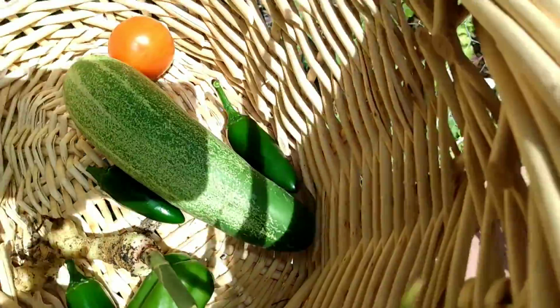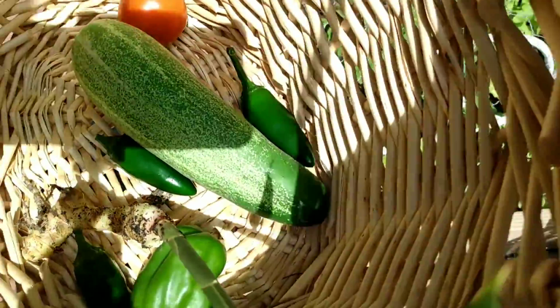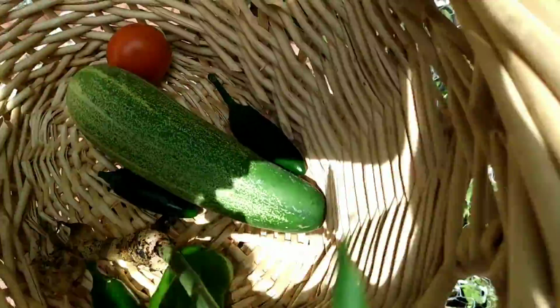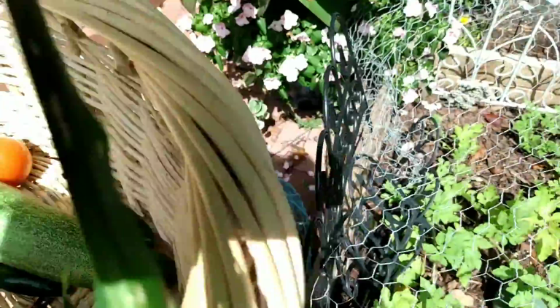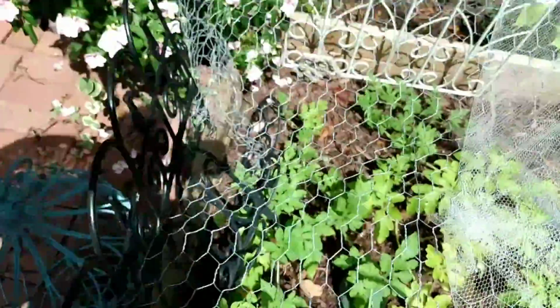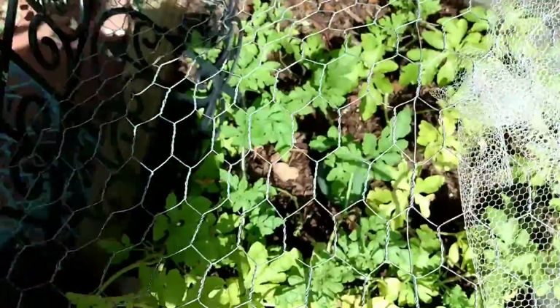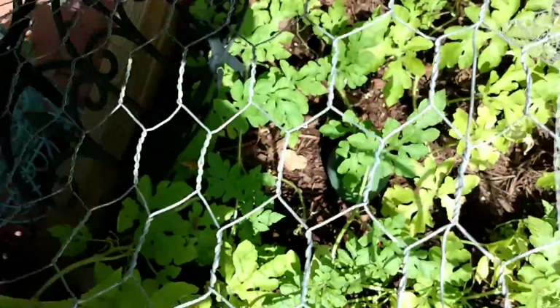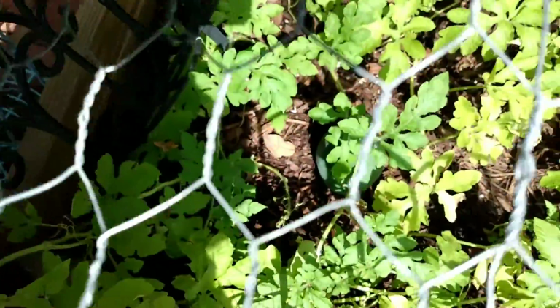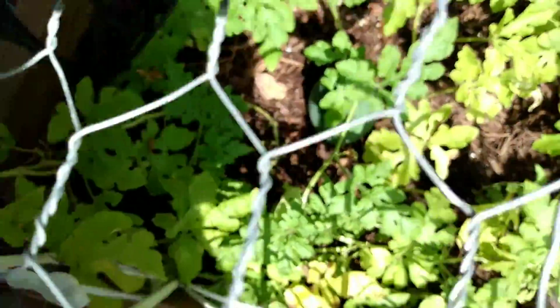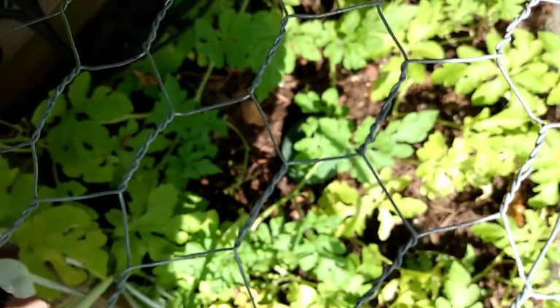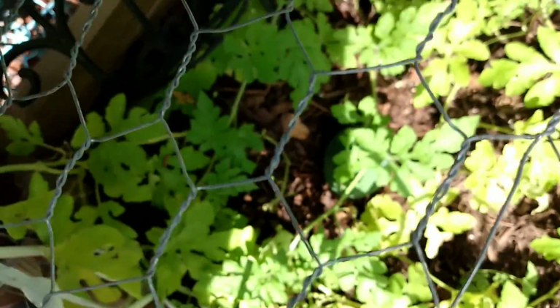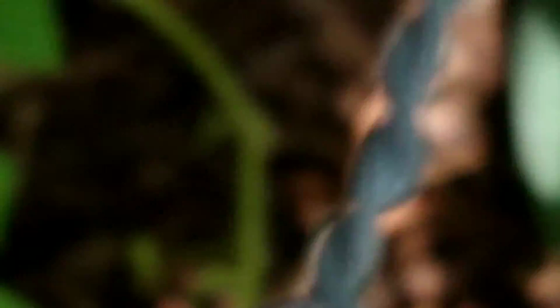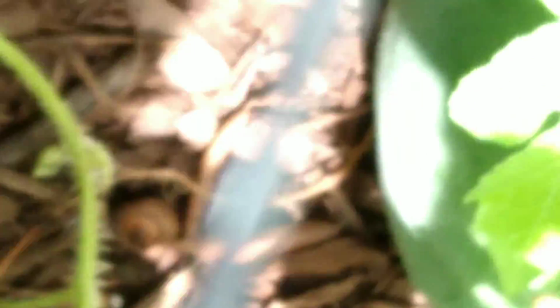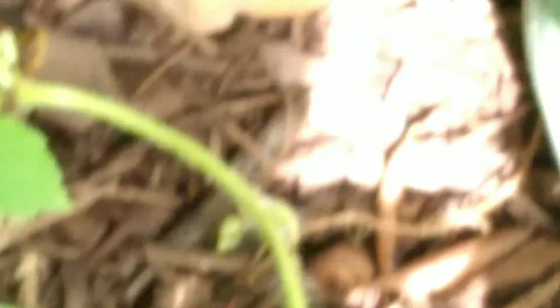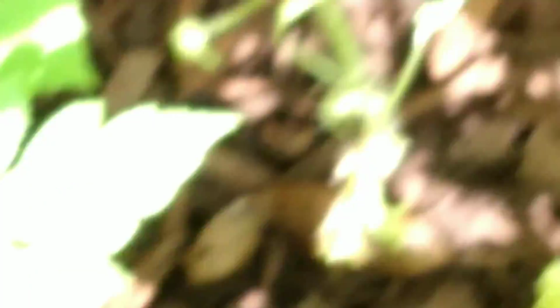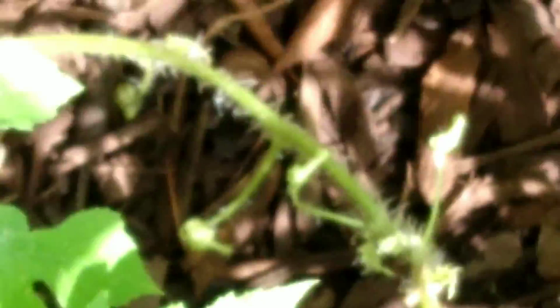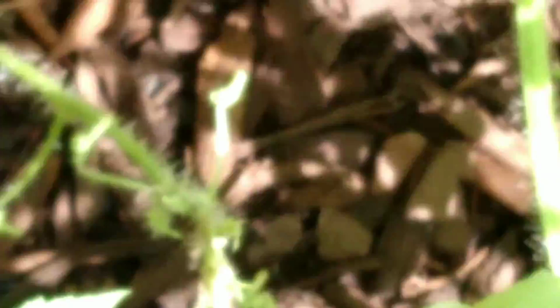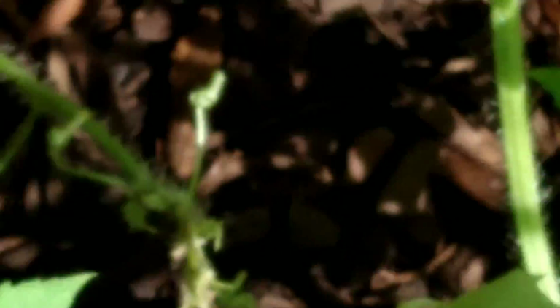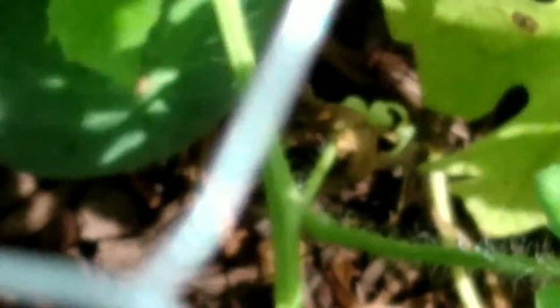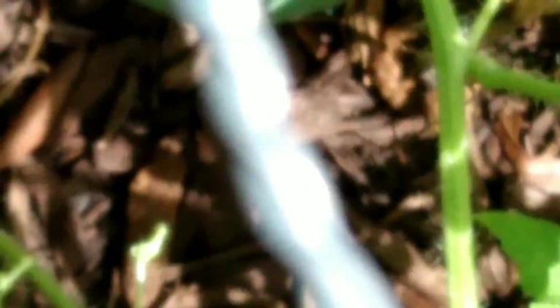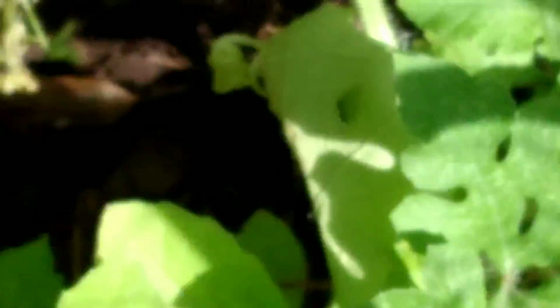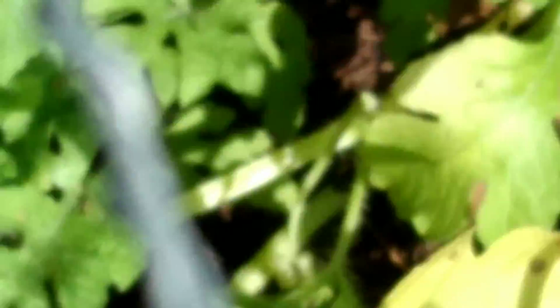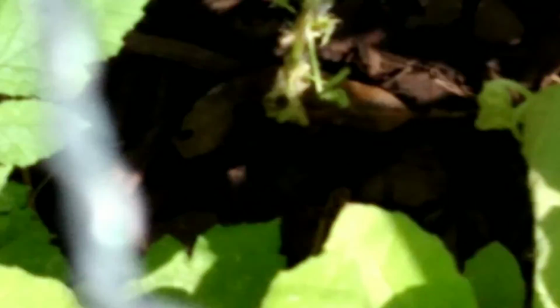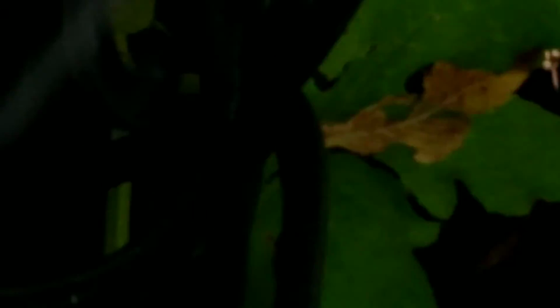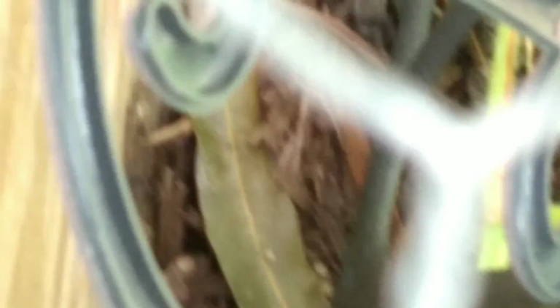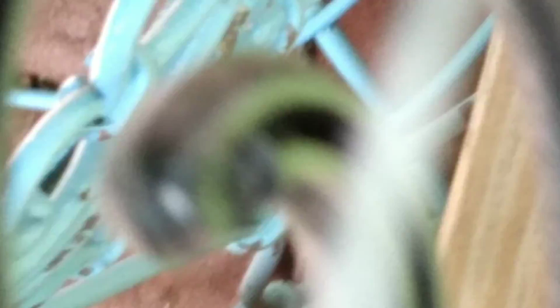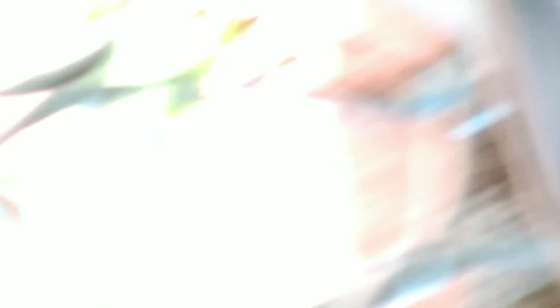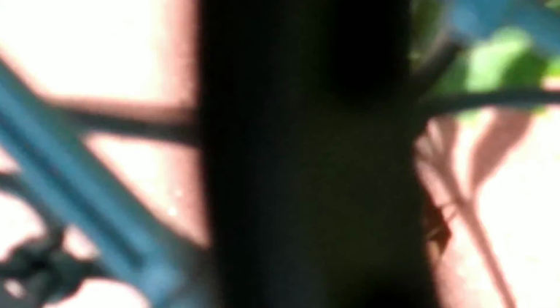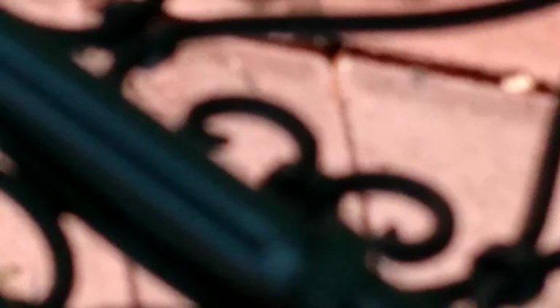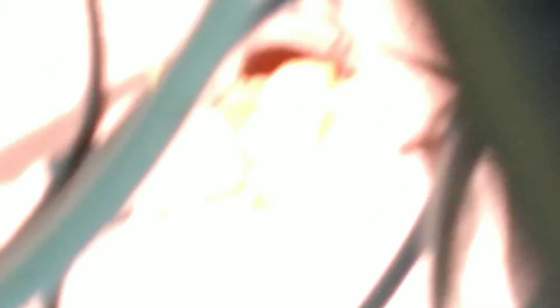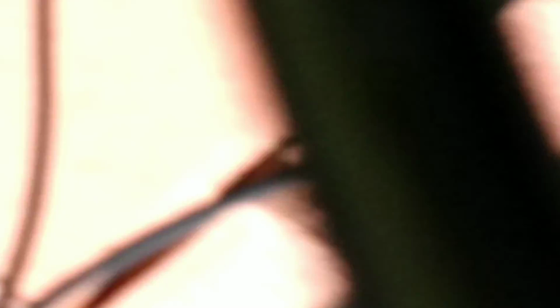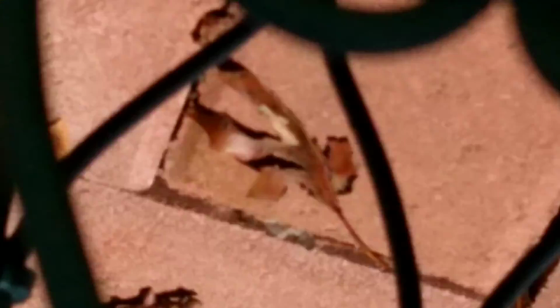Just to give you a little update on my watermelon — it's still hanging on. And I think I'm going to have to go ahead and take it out because it's been raining.